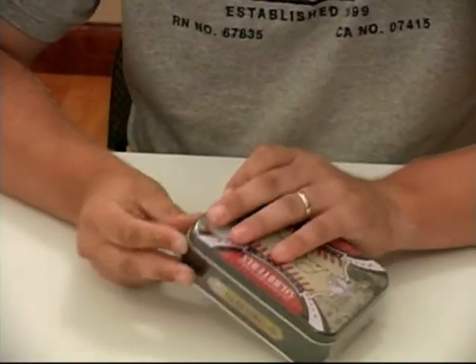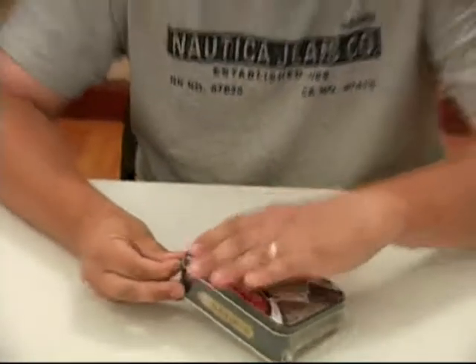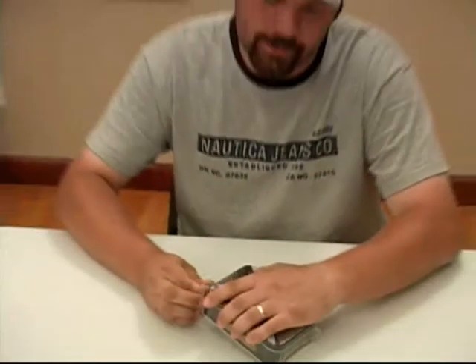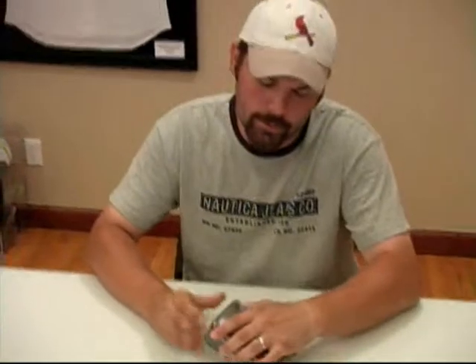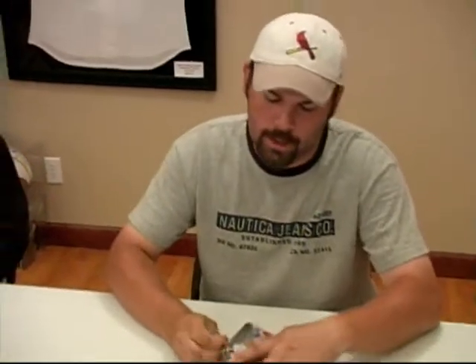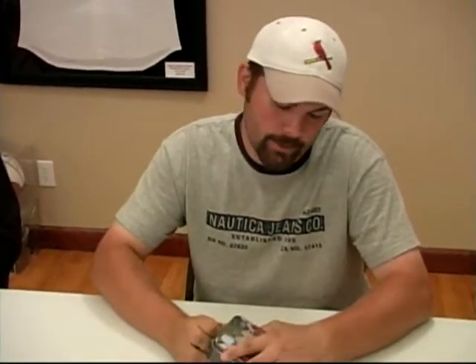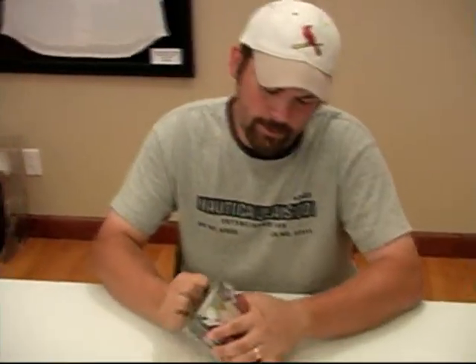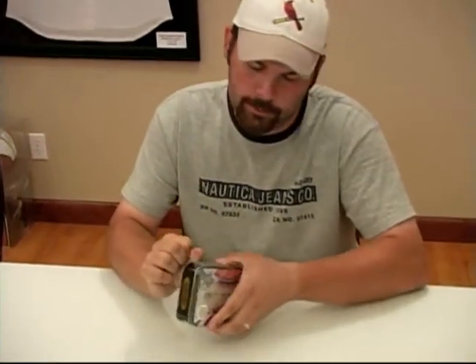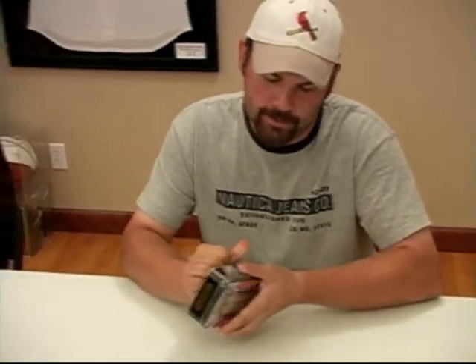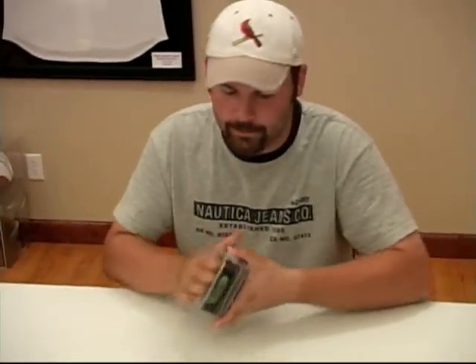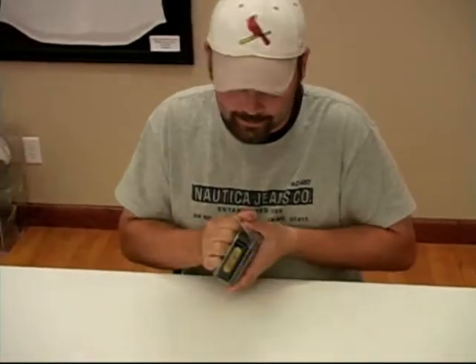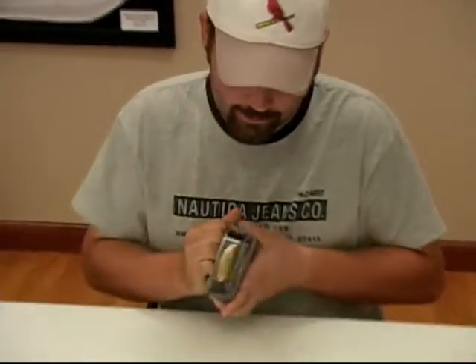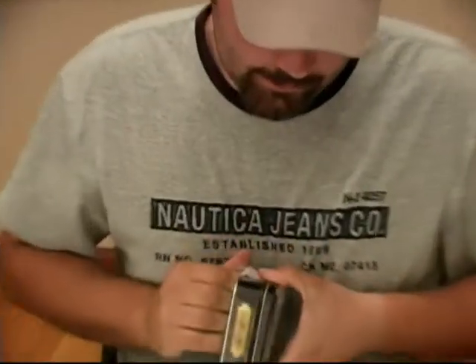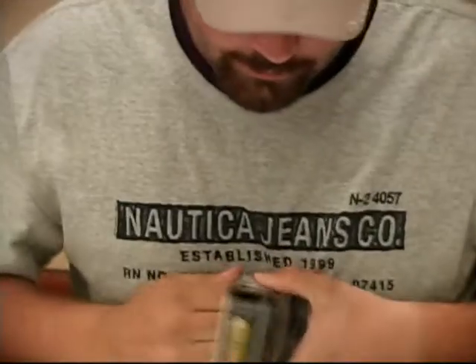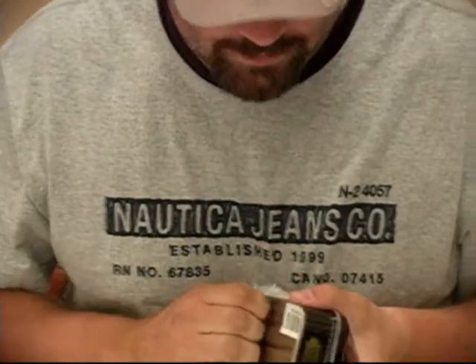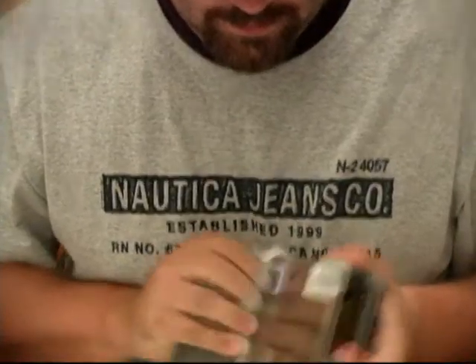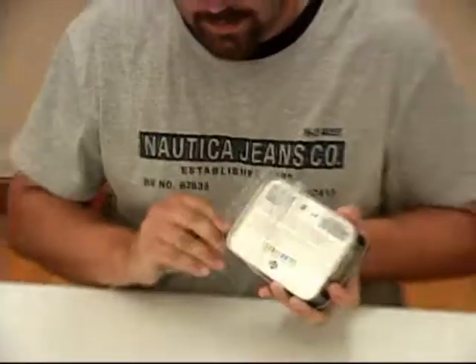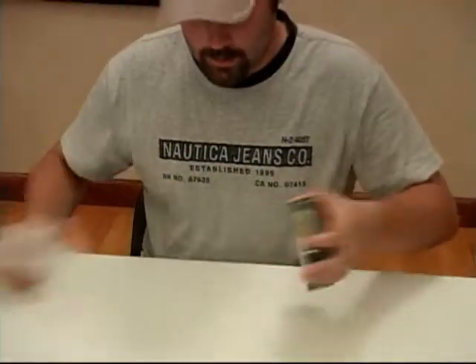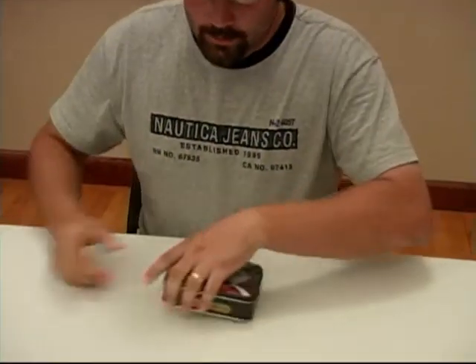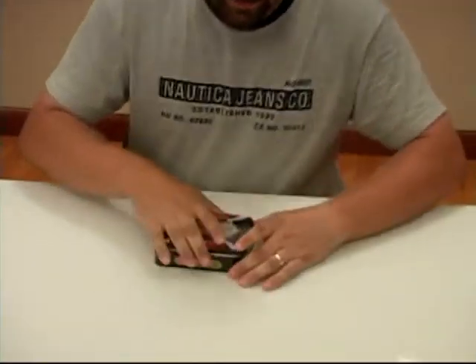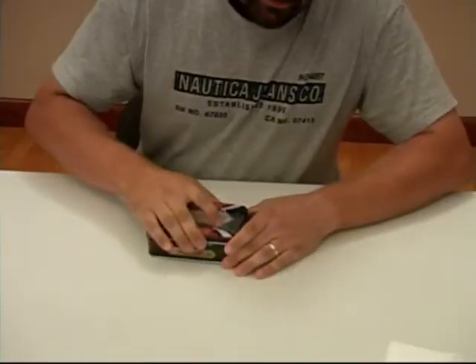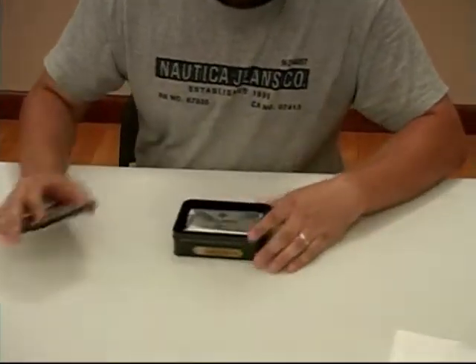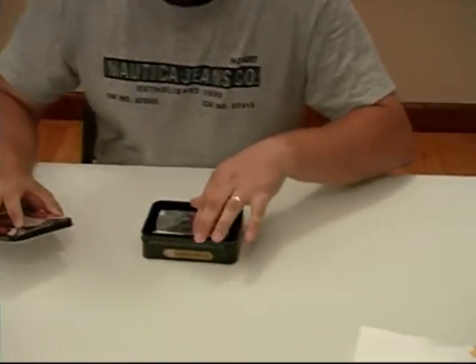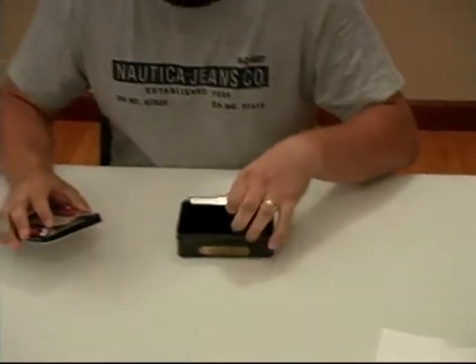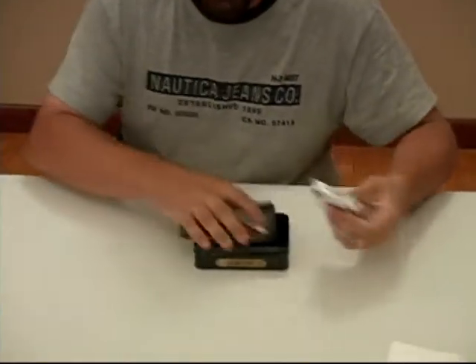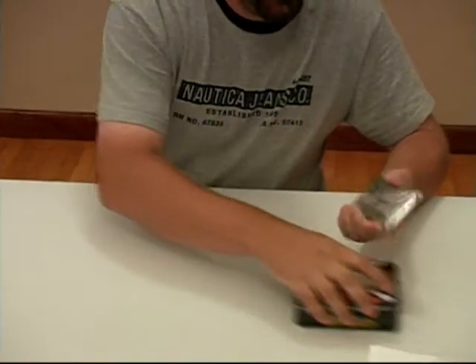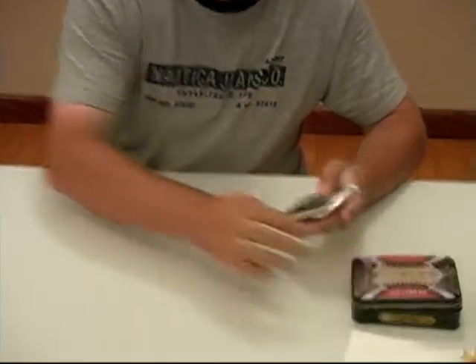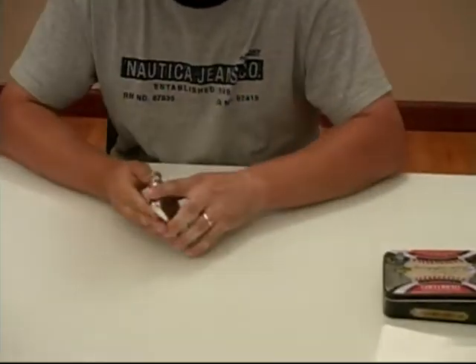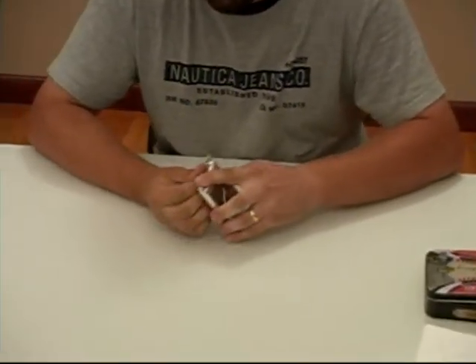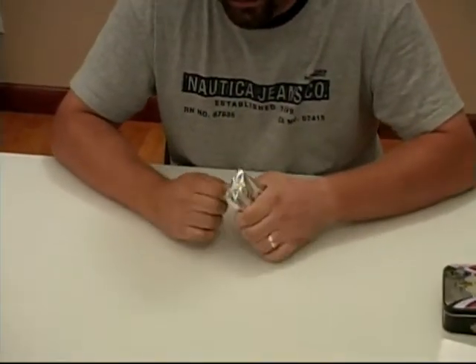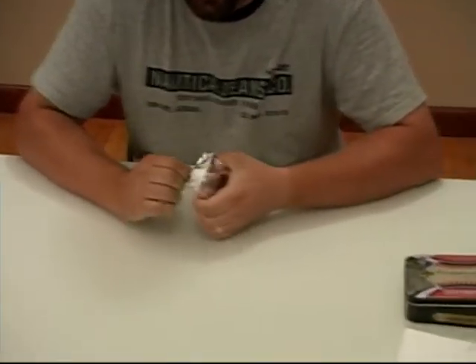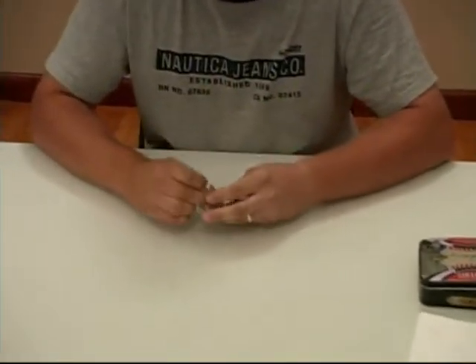It's in beautiful Marion, Illinois, and I'm going to open another tin of 2007 Sweet Spot Classic. I love this product. This is your 40th tin, isn't it? Yeah, between that and SP Authentic, I've got it covered. I'll show you what we get.